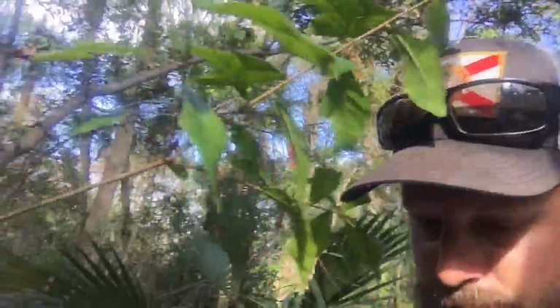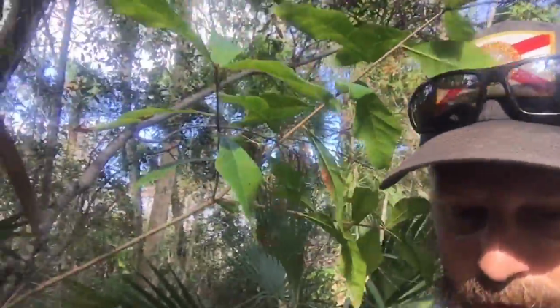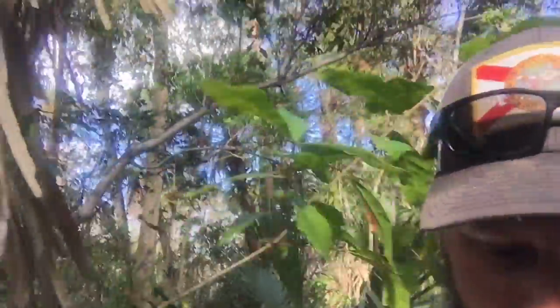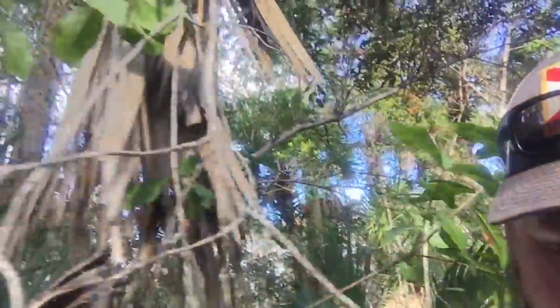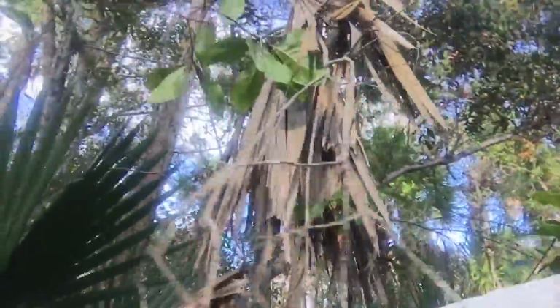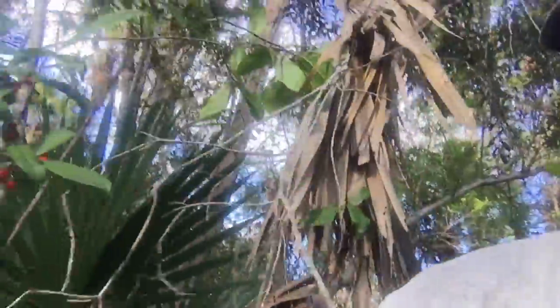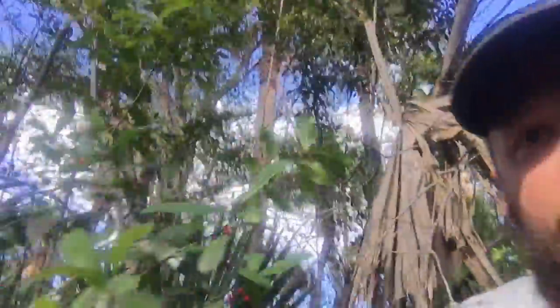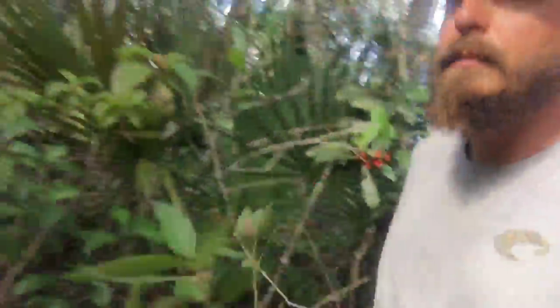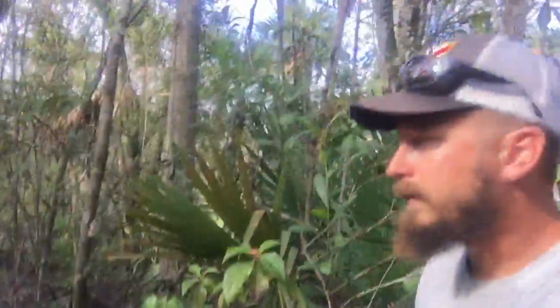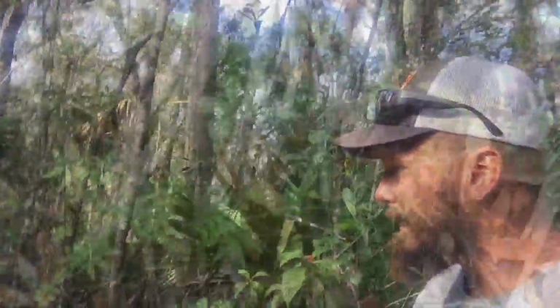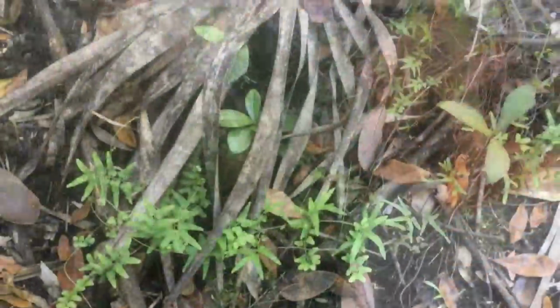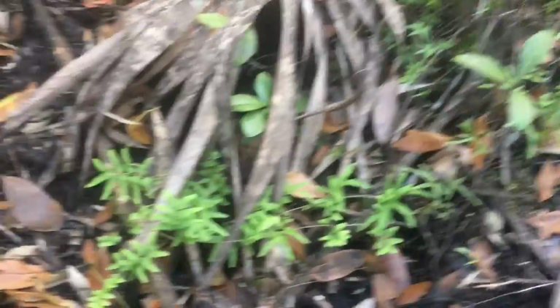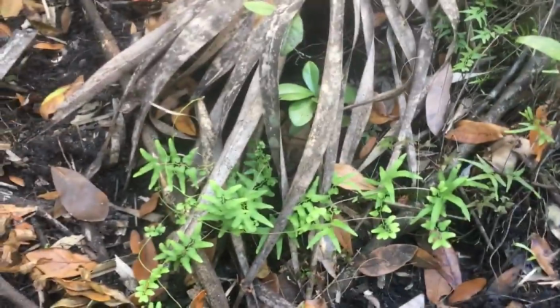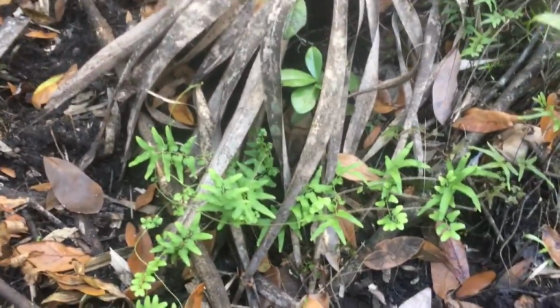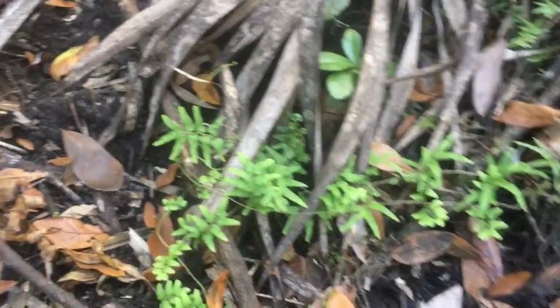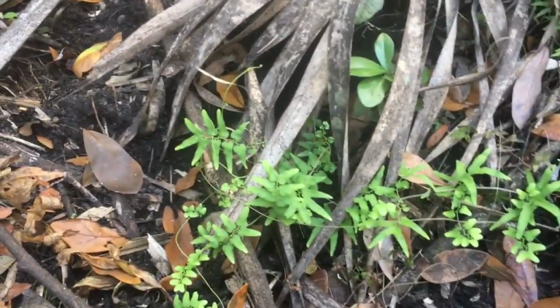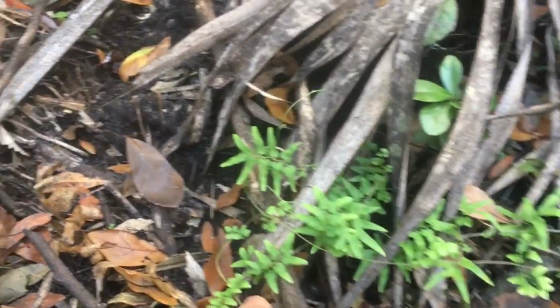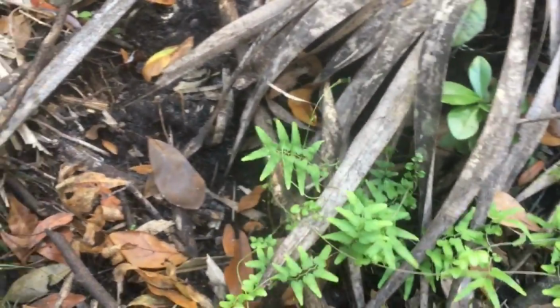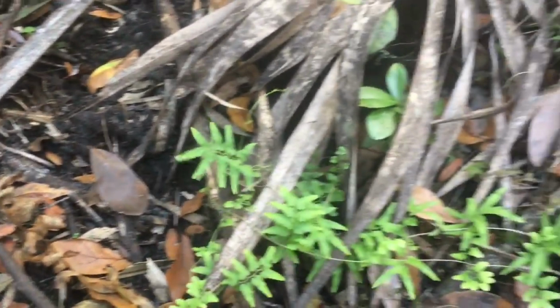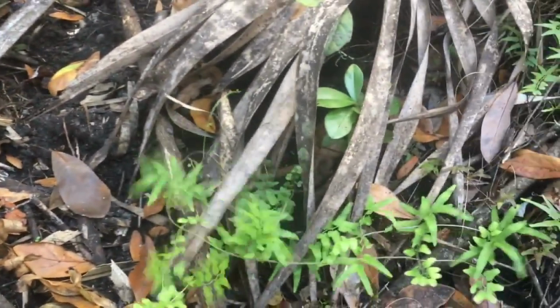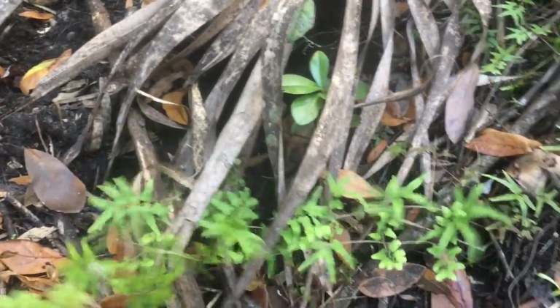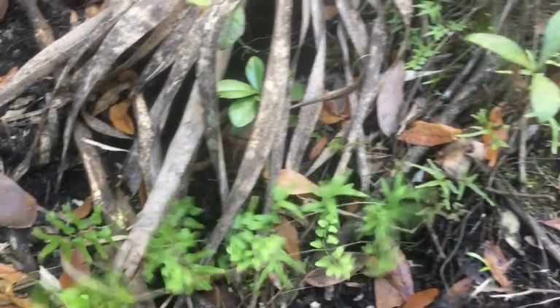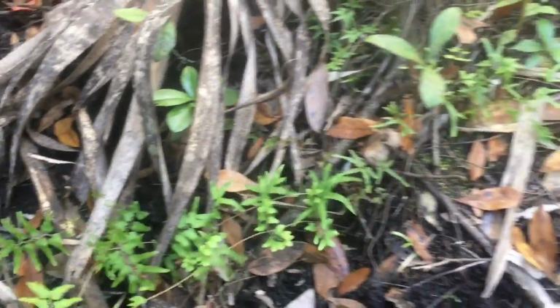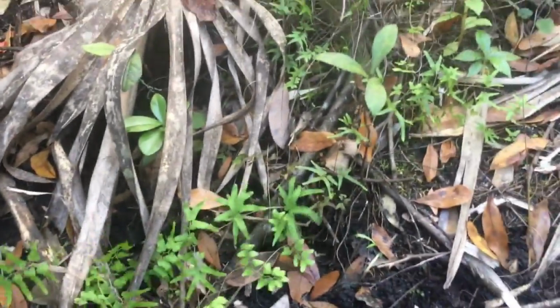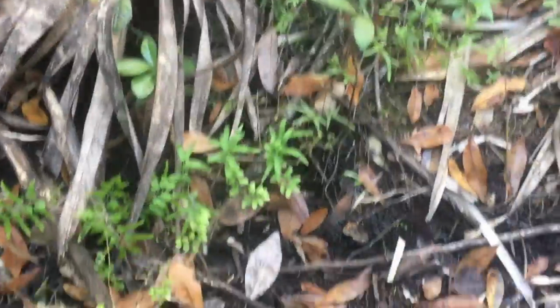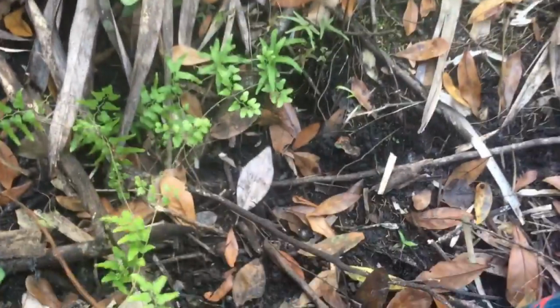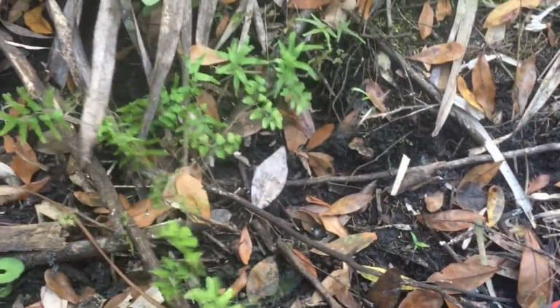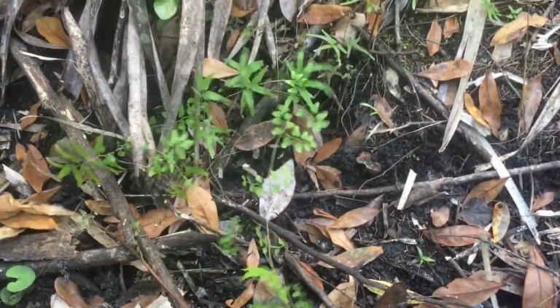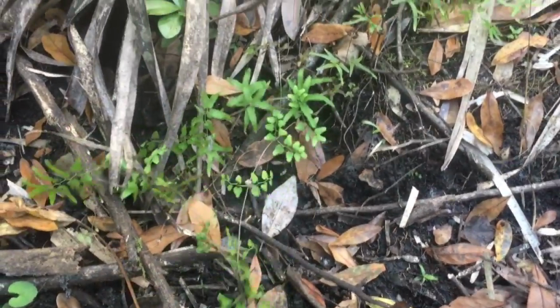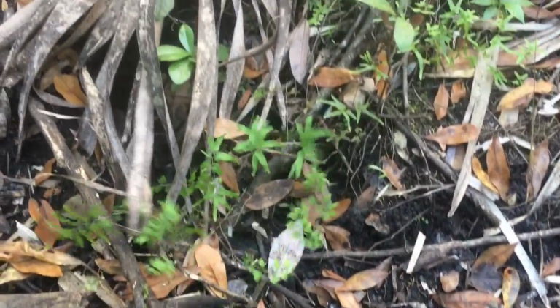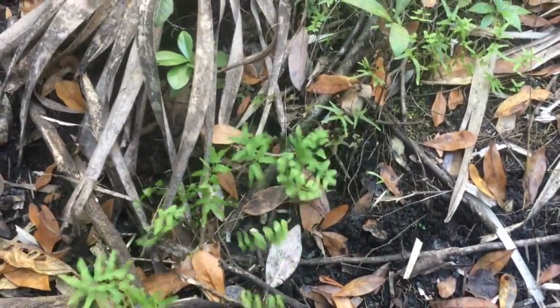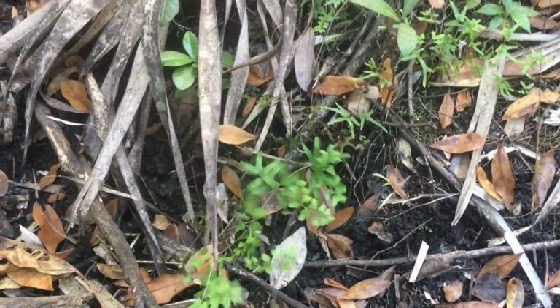But definitely a rare and beautiful habitat. Here's a good example of old world climbing fern — this can completely take over the canopy and pretty much kill the entire ridge.